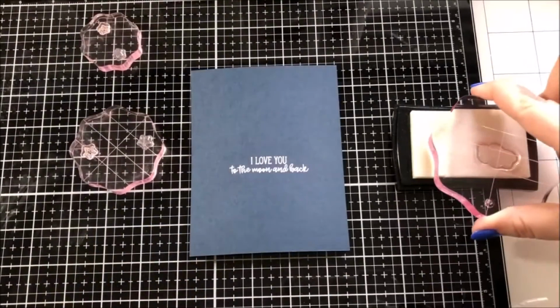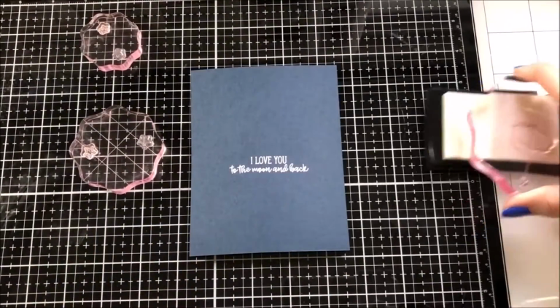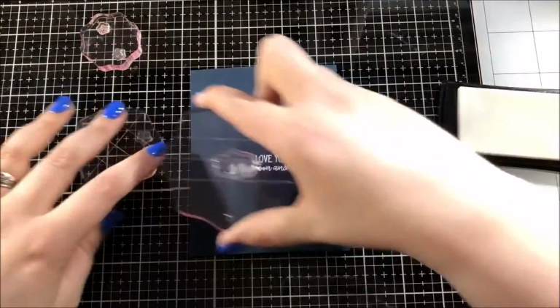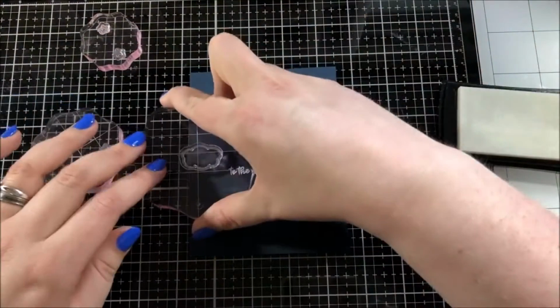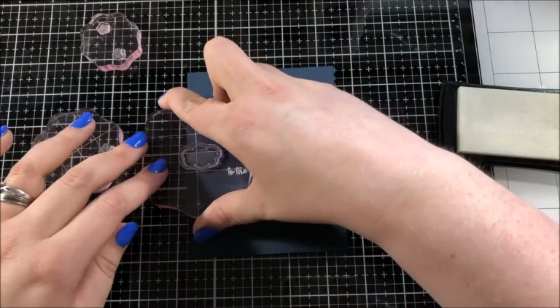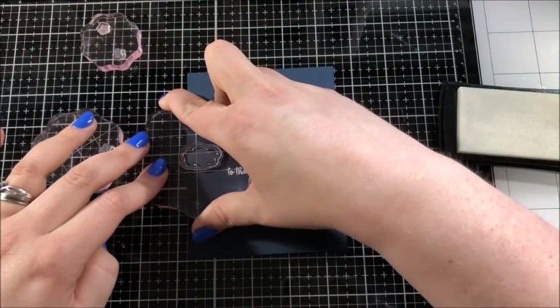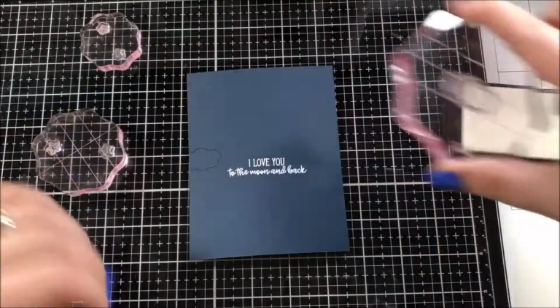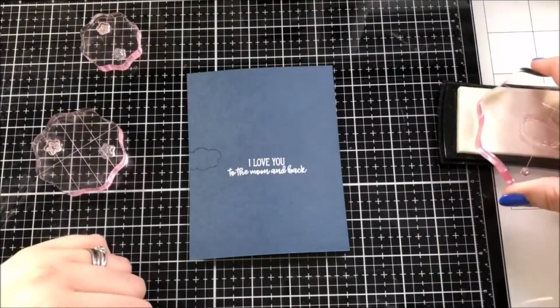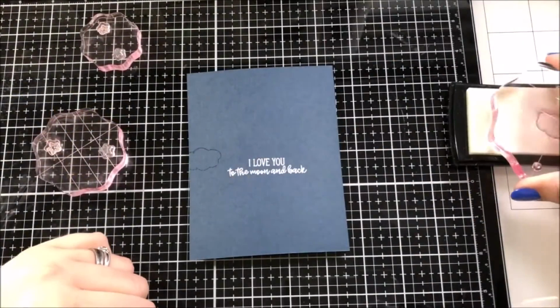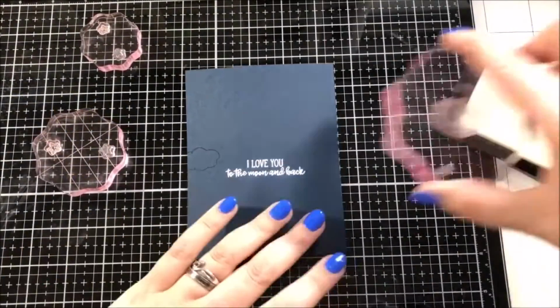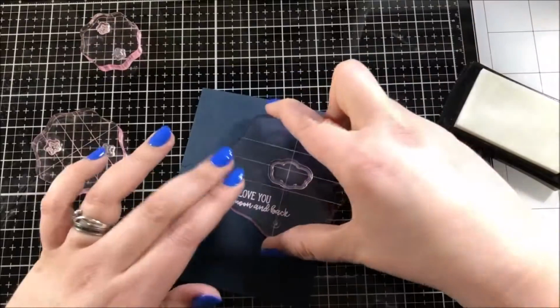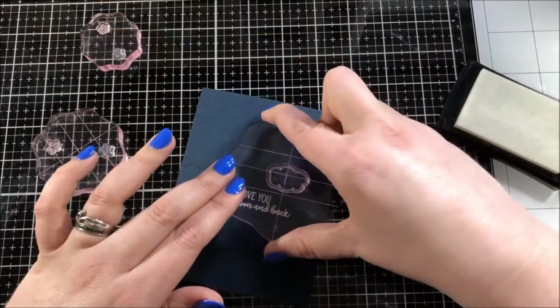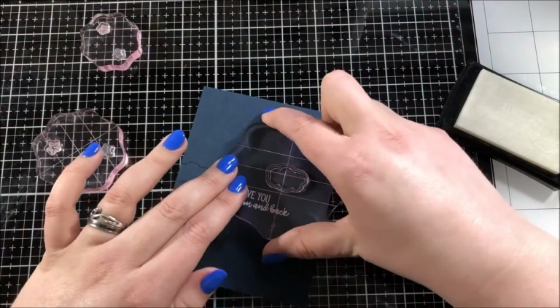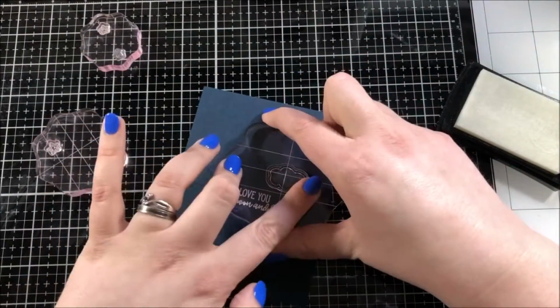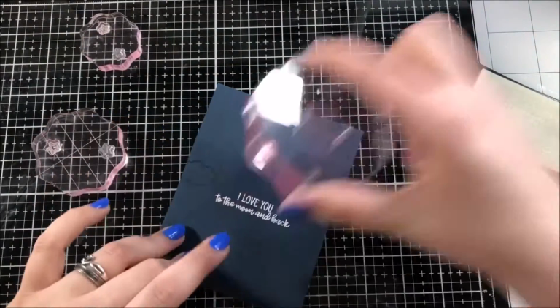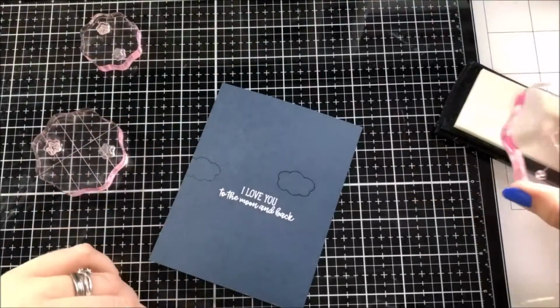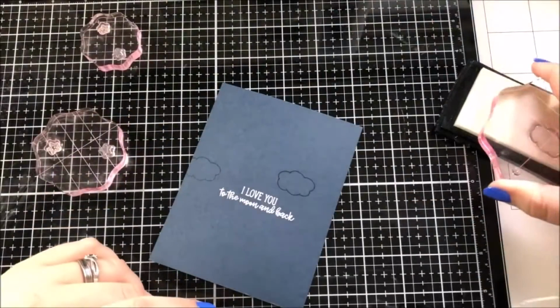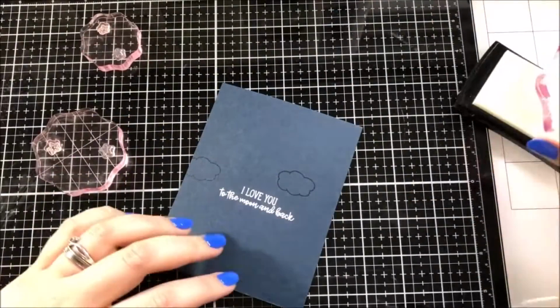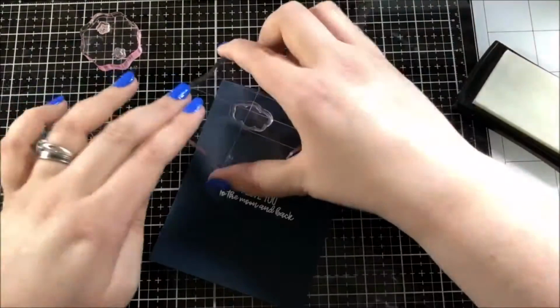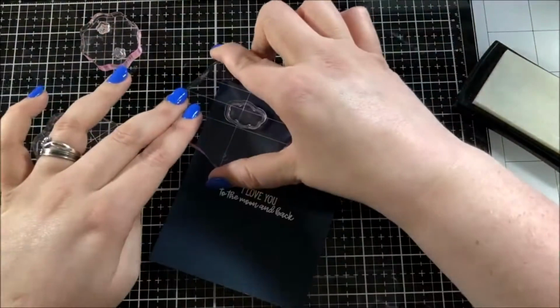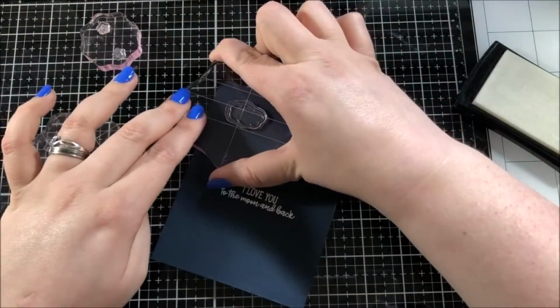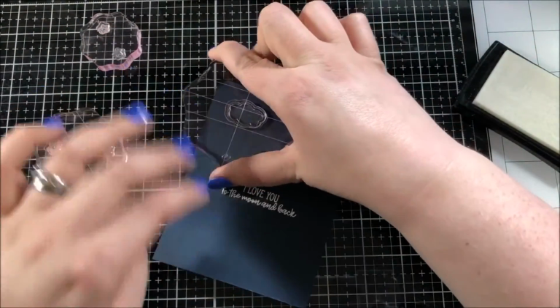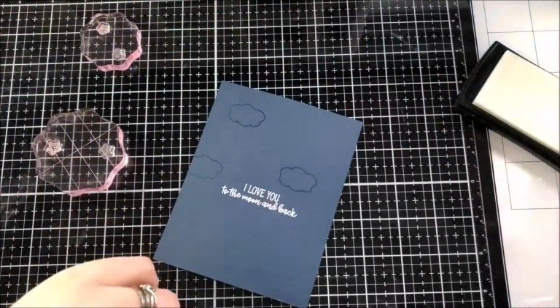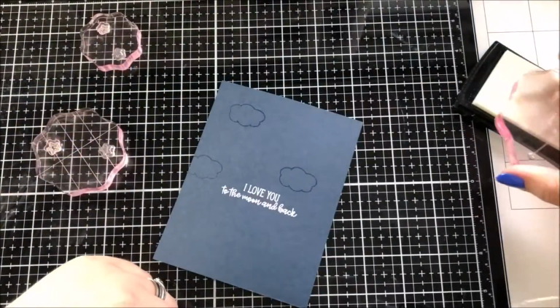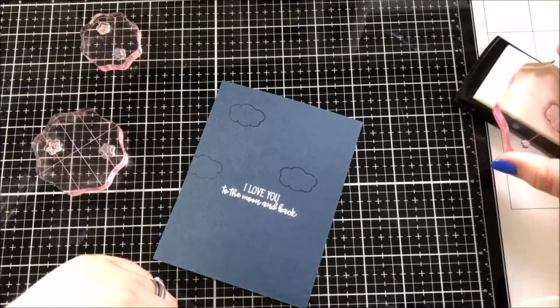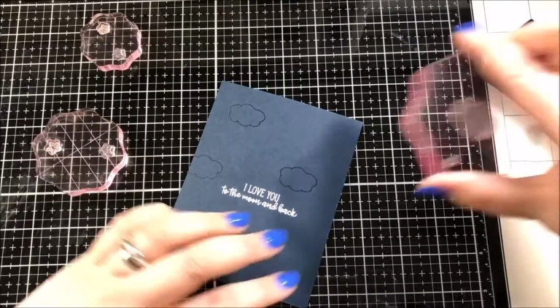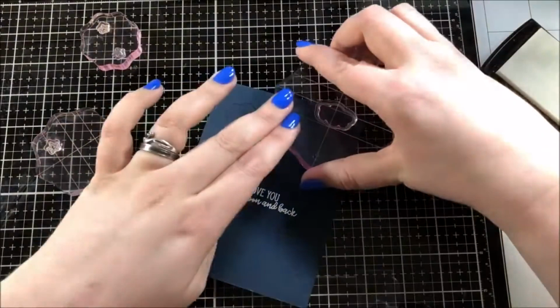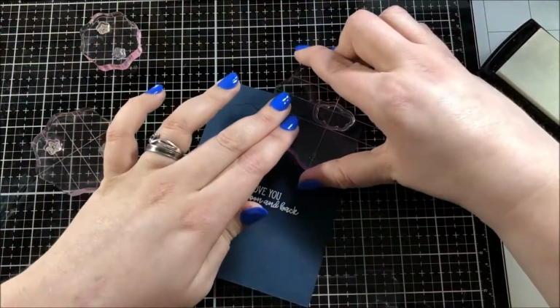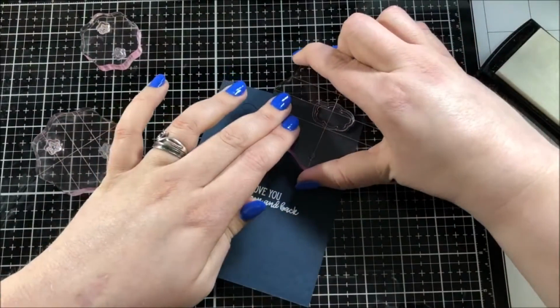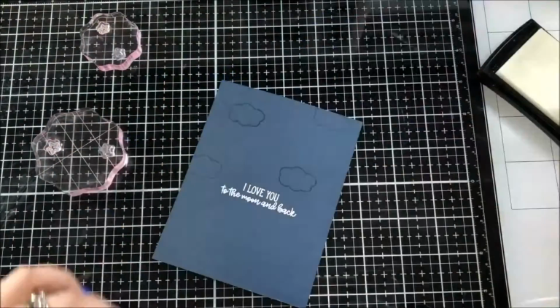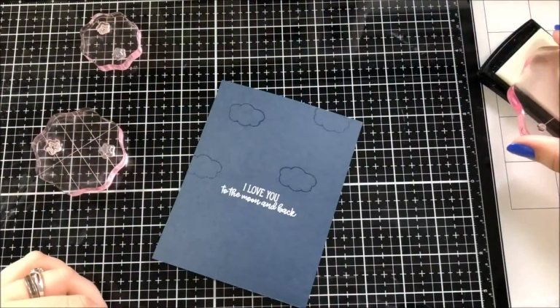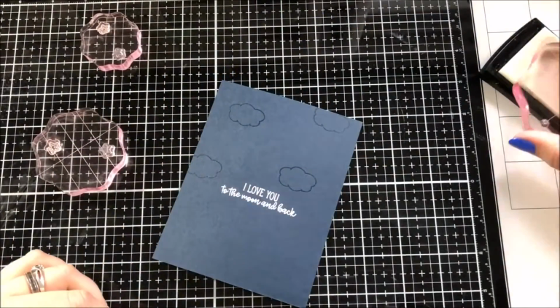Next I took the cloud image as well as a bunch of the small stars that come on the stamp set and I put them onto some acrylic blocks and I'm stamping them all over the background using the Versamark ink.